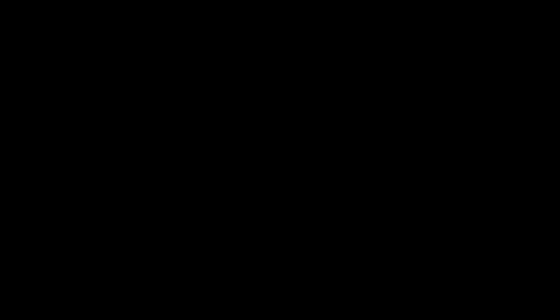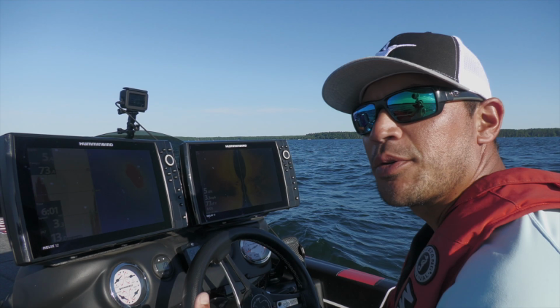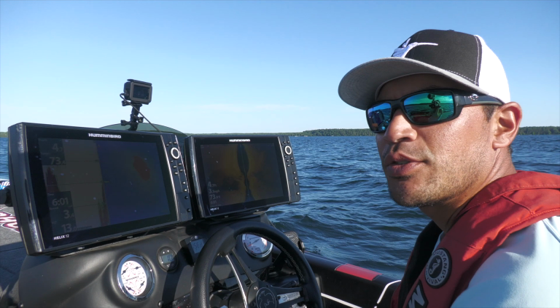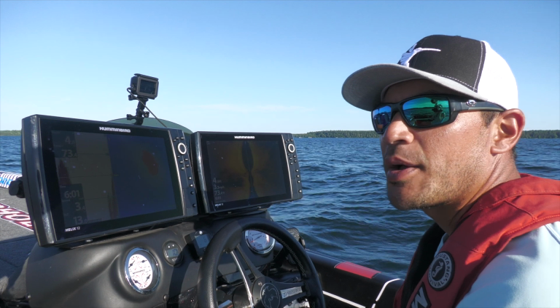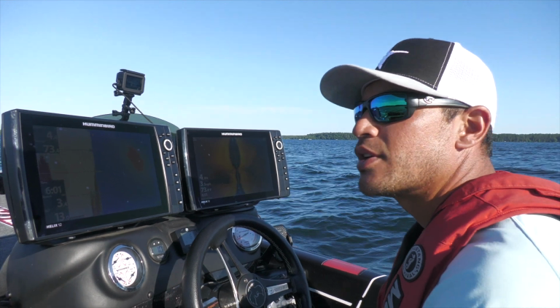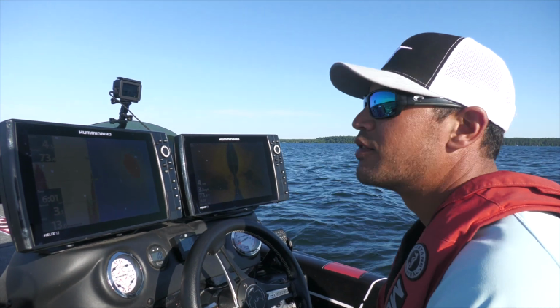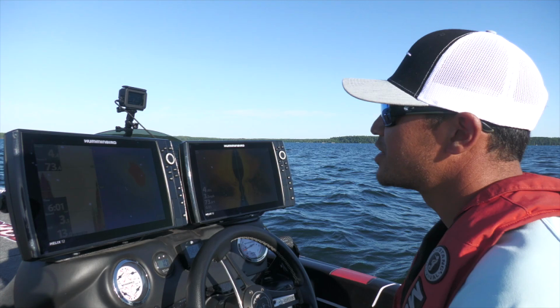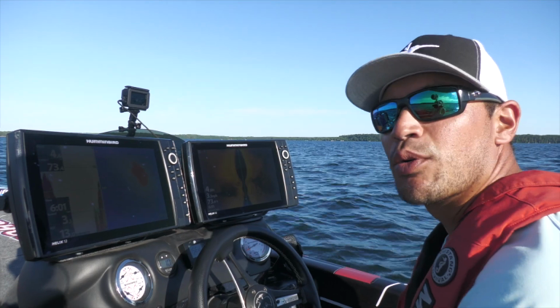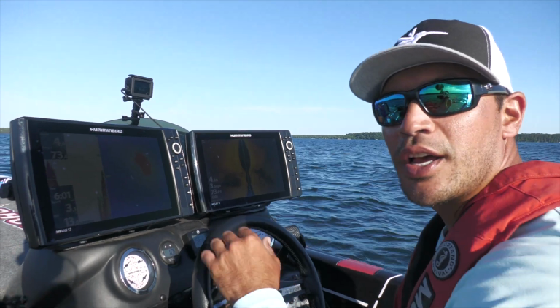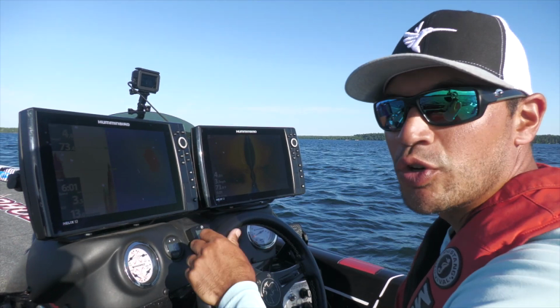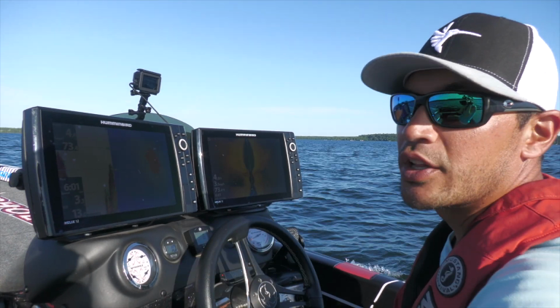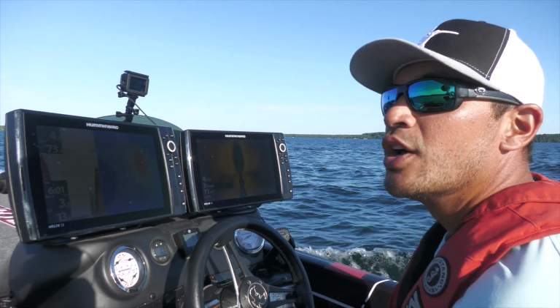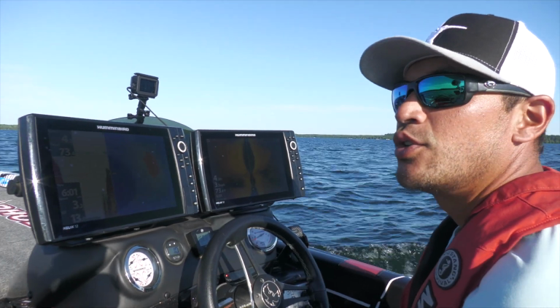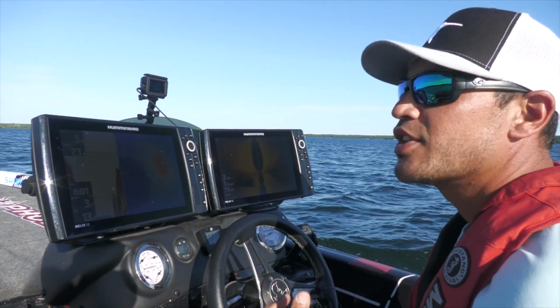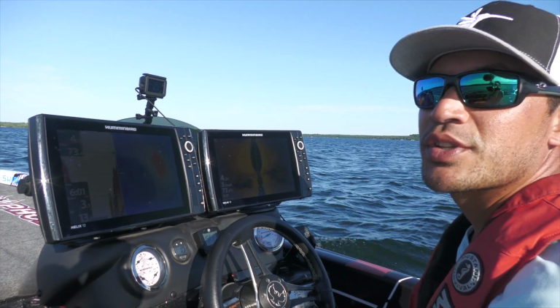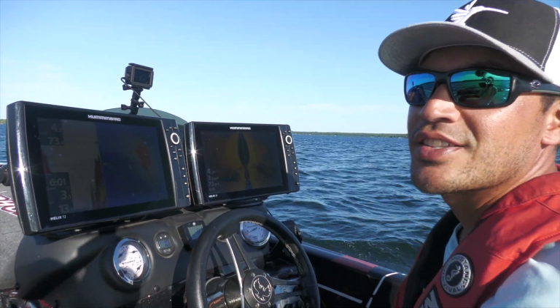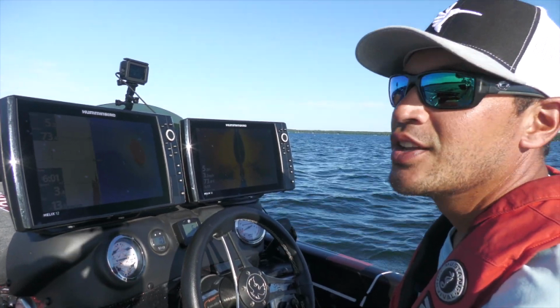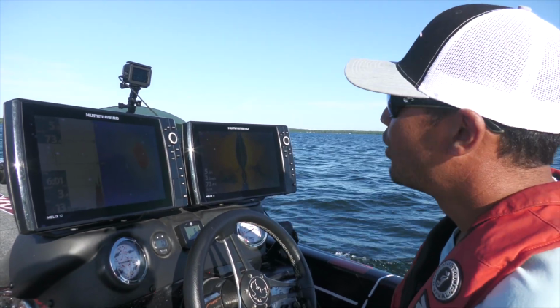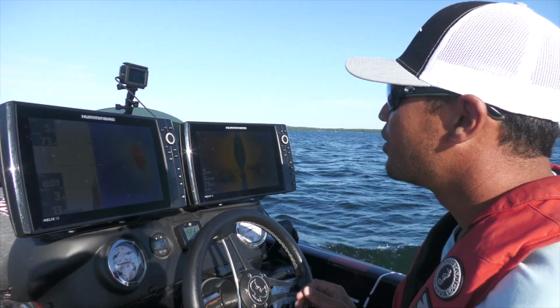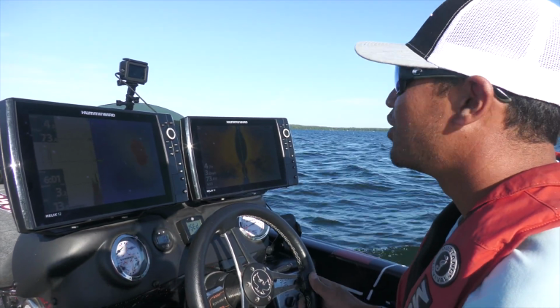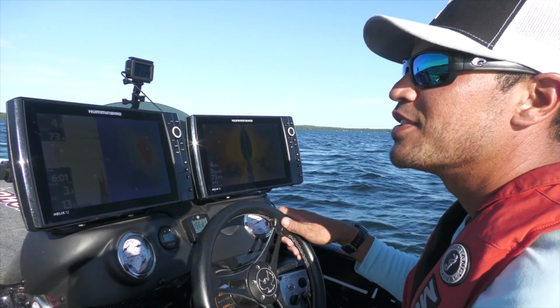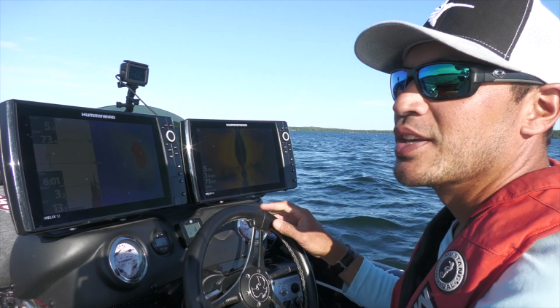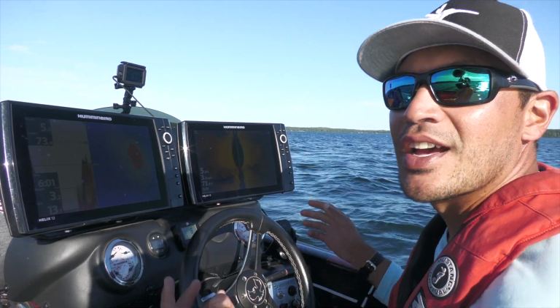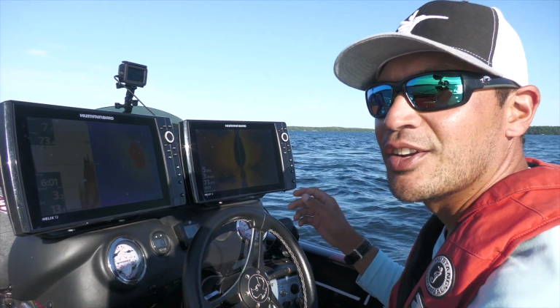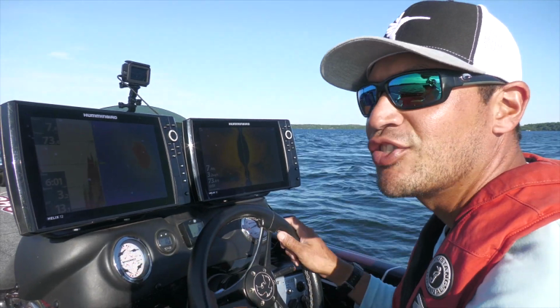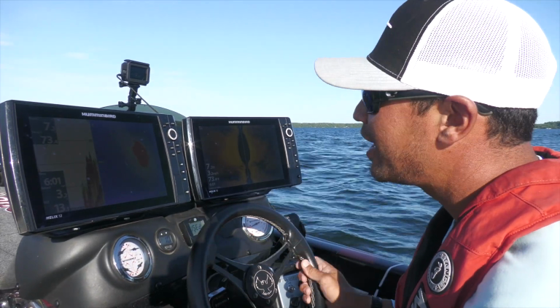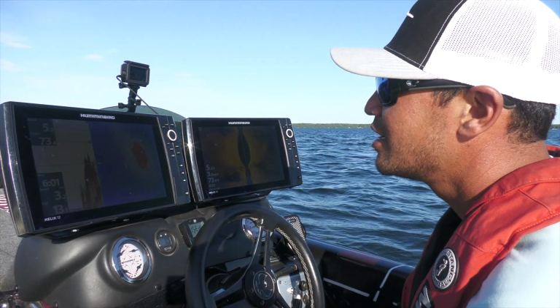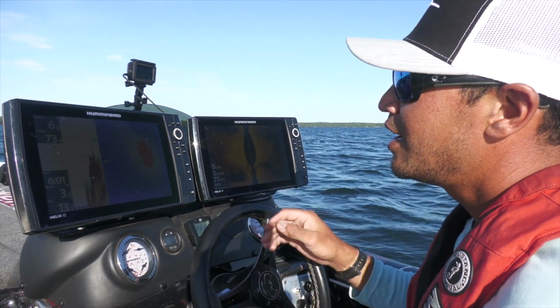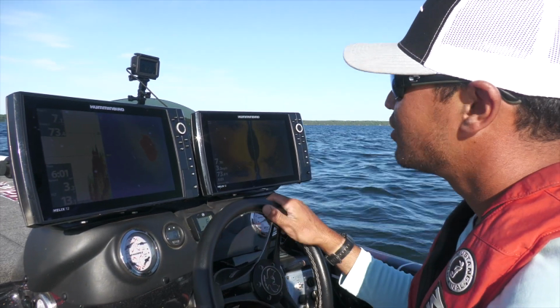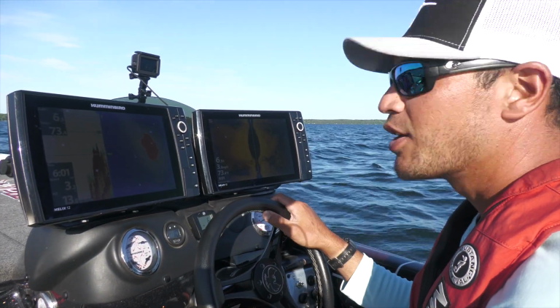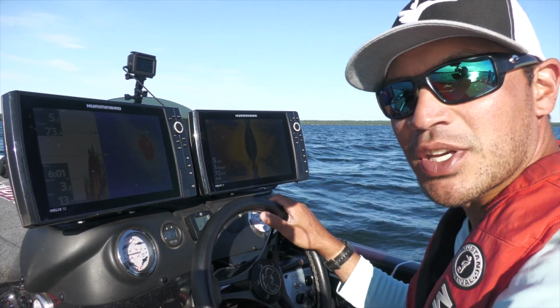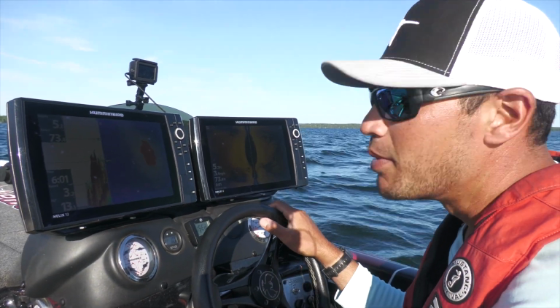Welcome back to another episode of This is How We Roll. I am Joel Willard, out in North Central Wisconsin. We're graphing some of these clear glacial lakes and looking for the big smallmouth.